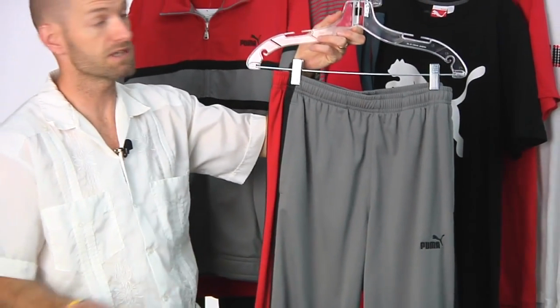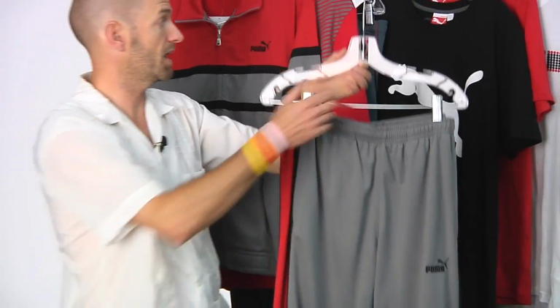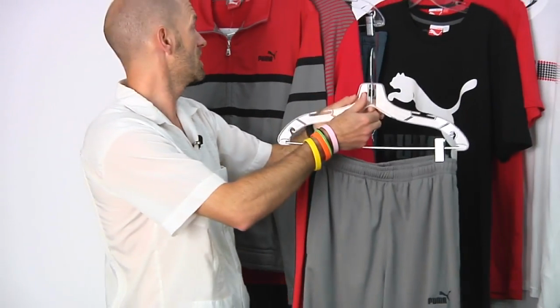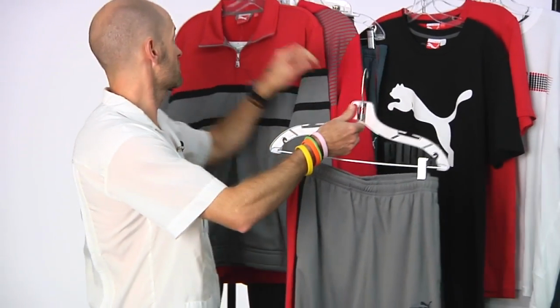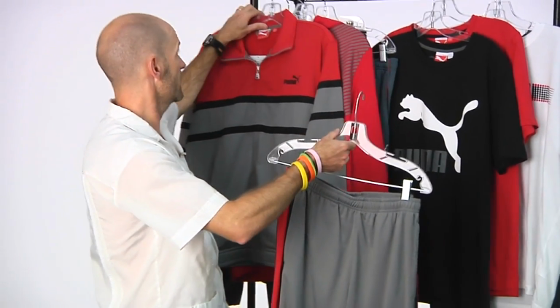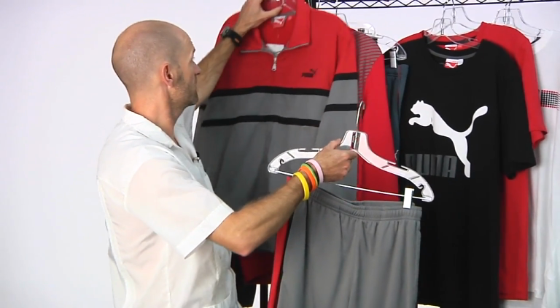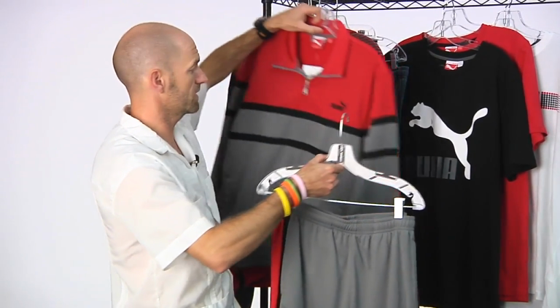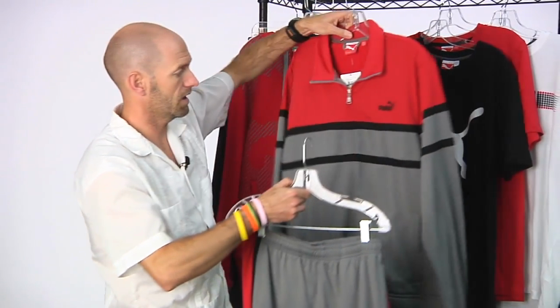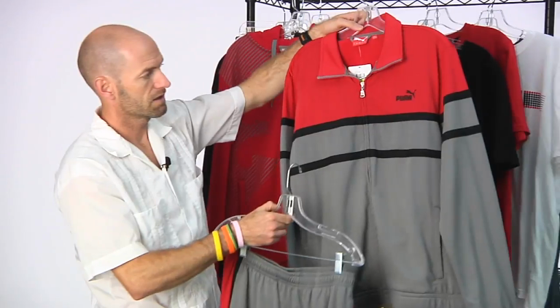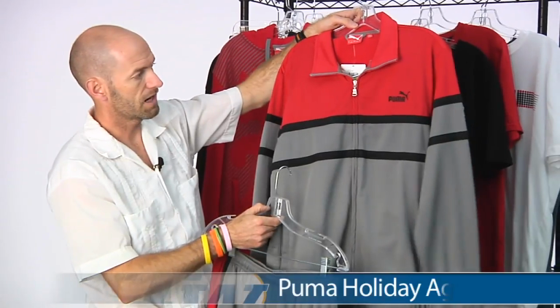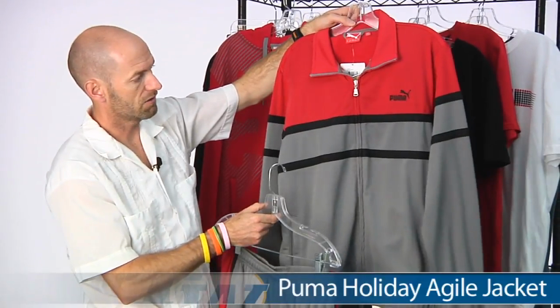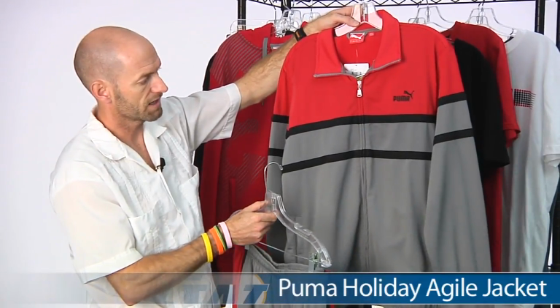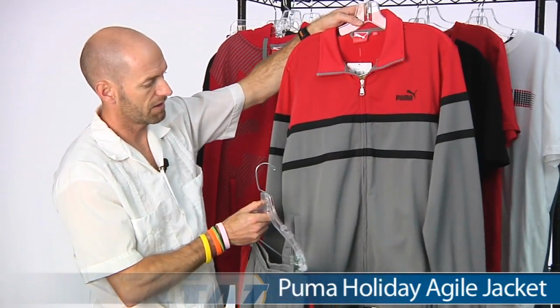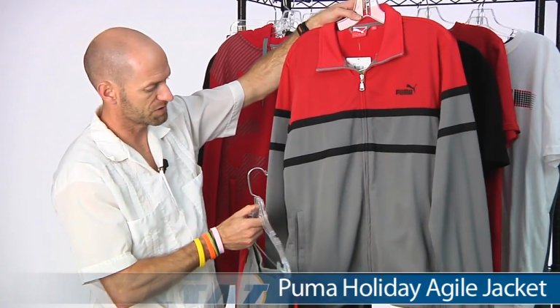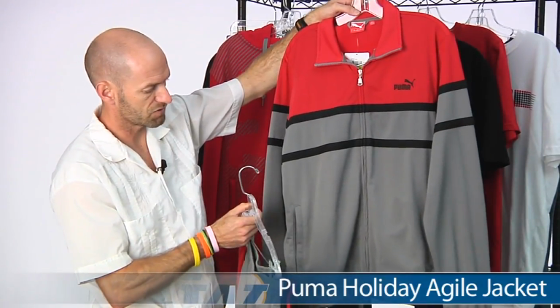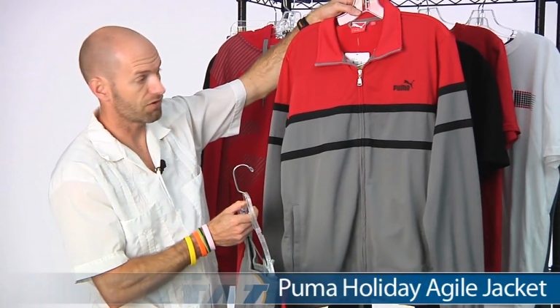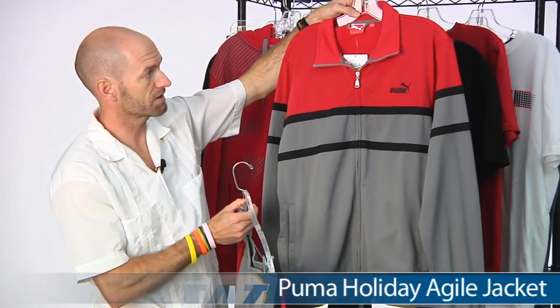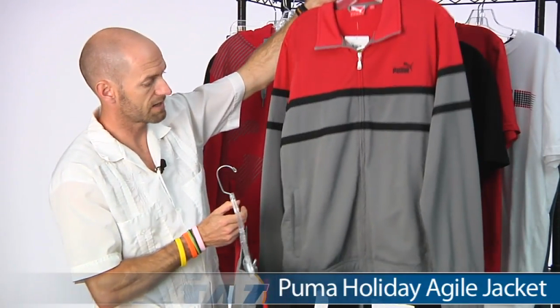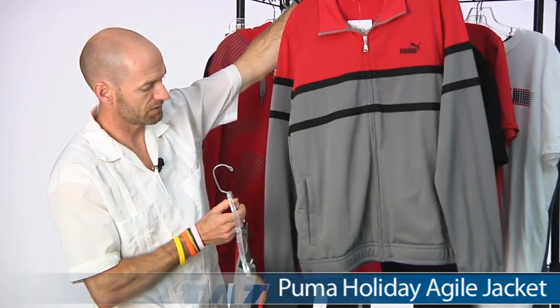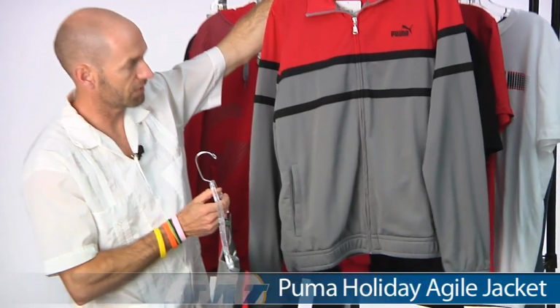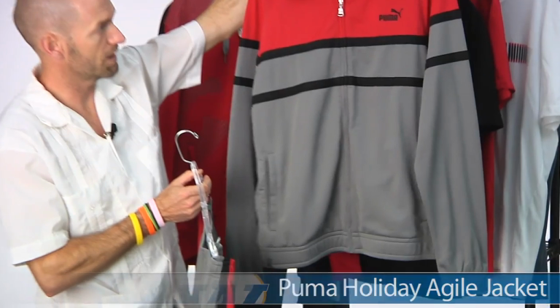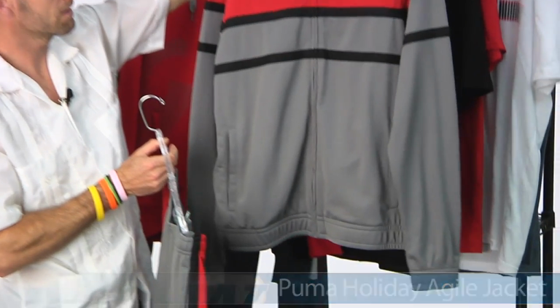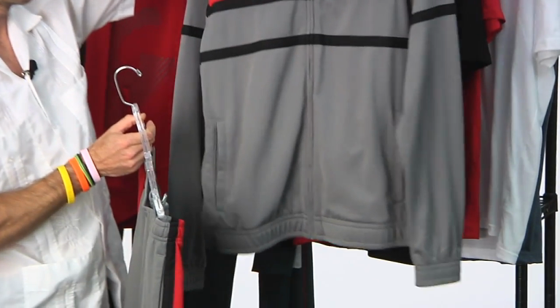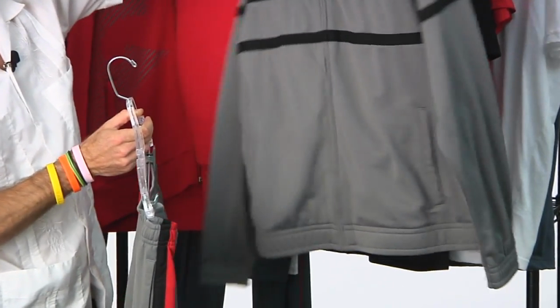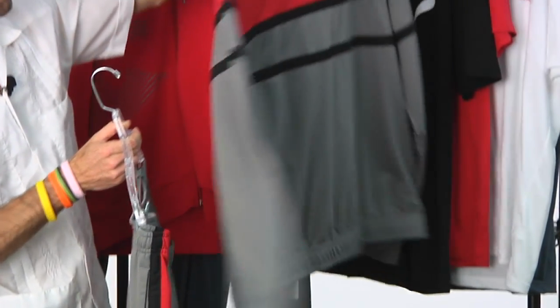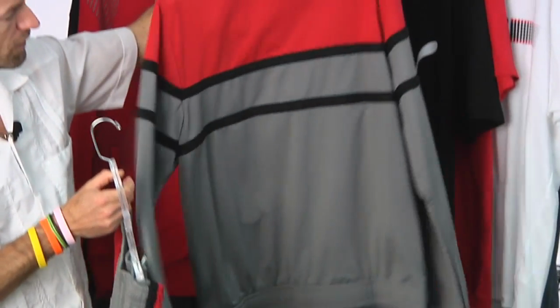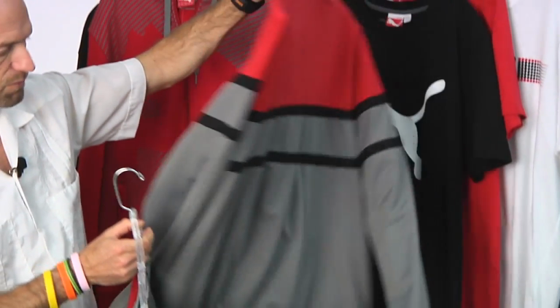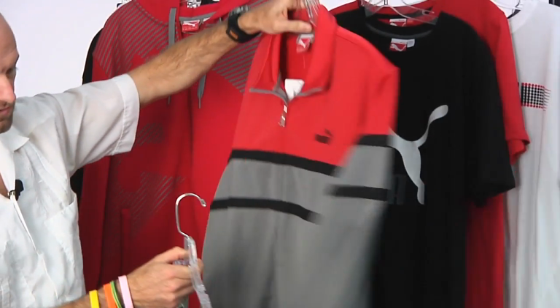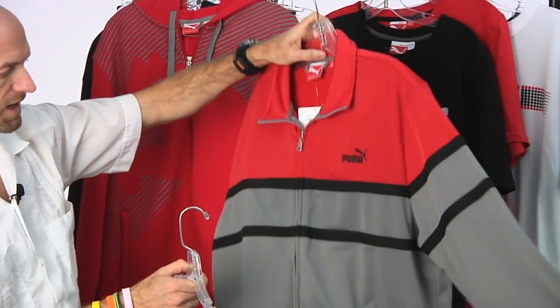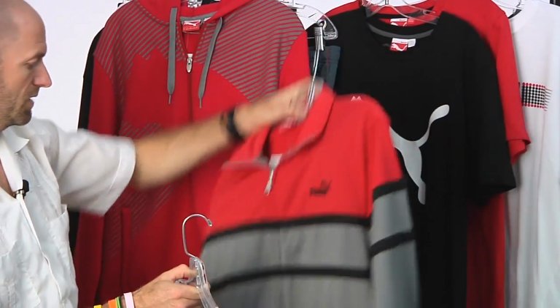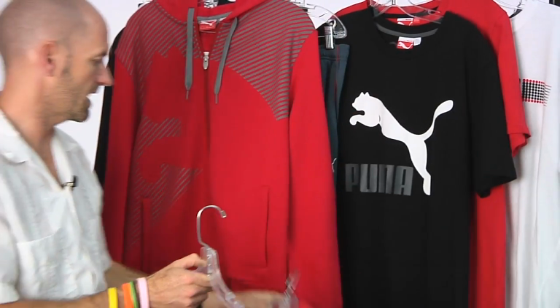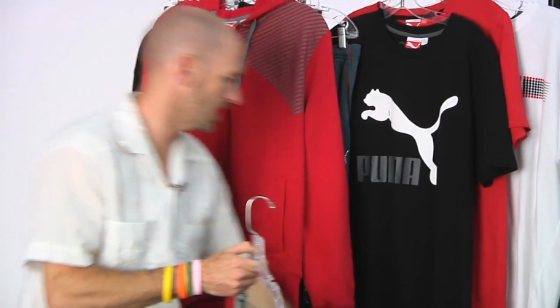You can take that pant and tie it in with the Agile jacket, which has a full zip entry and two front pockets. It's gathered at the cuff and waist. Nice look at that one front and back — it ties in really nicely with the pant.